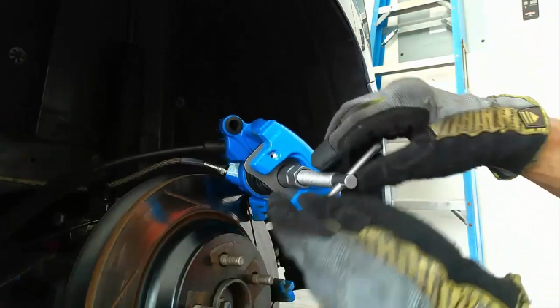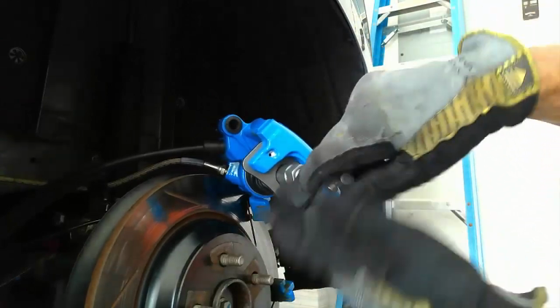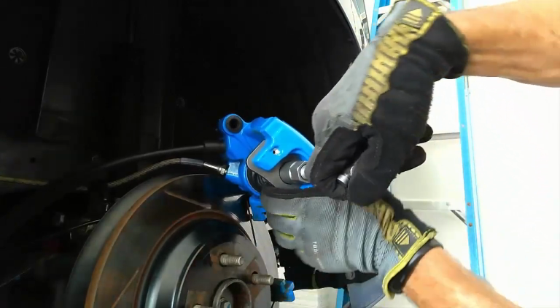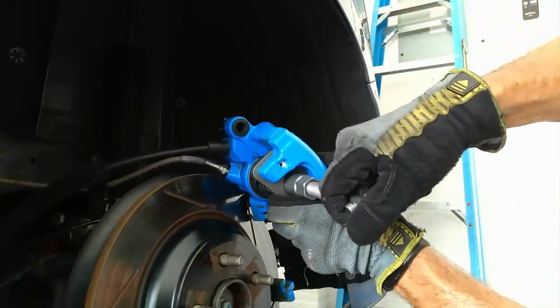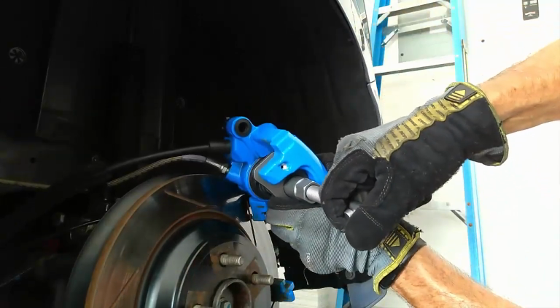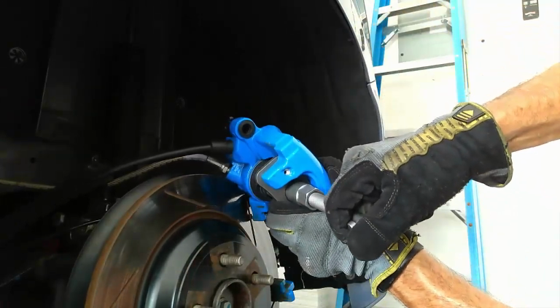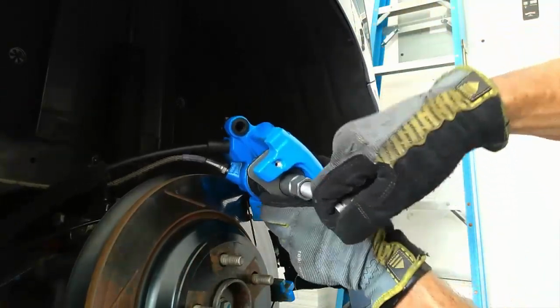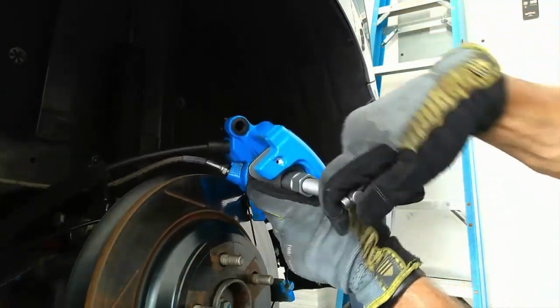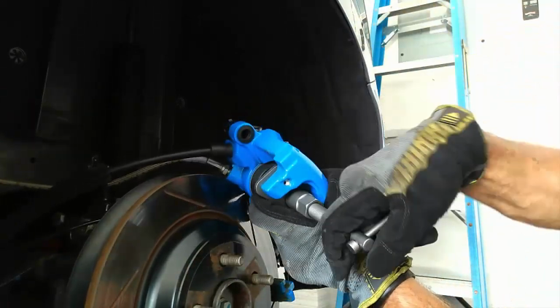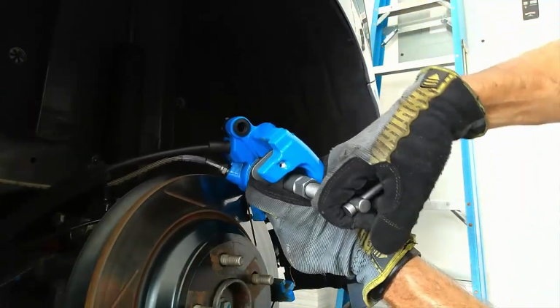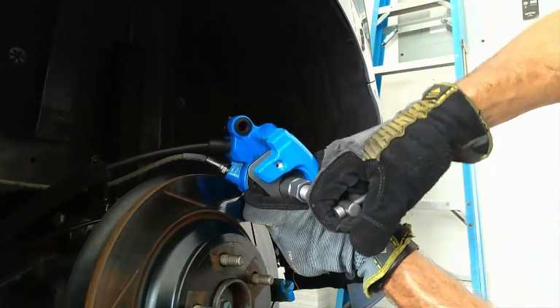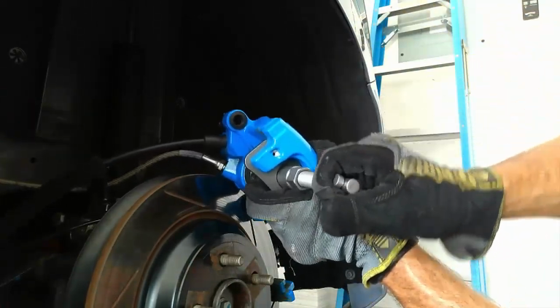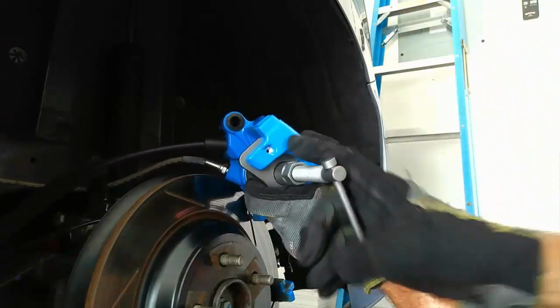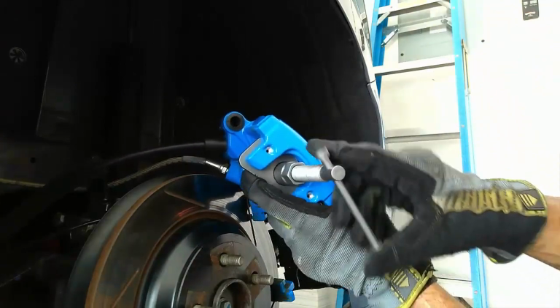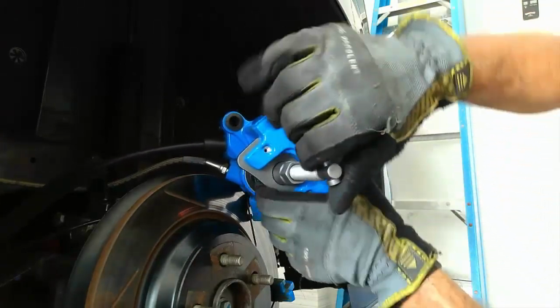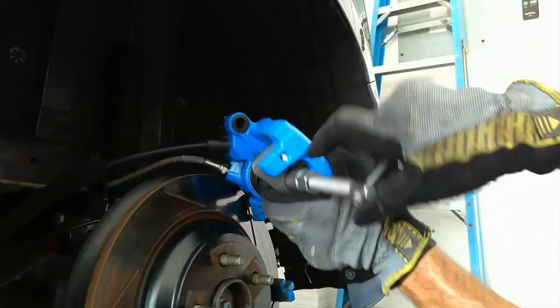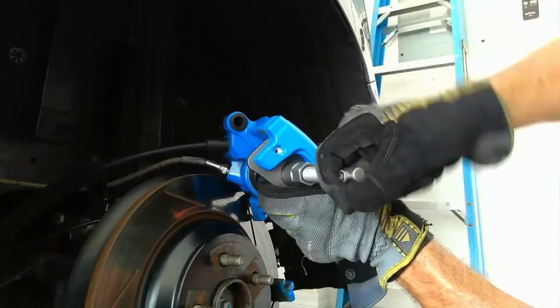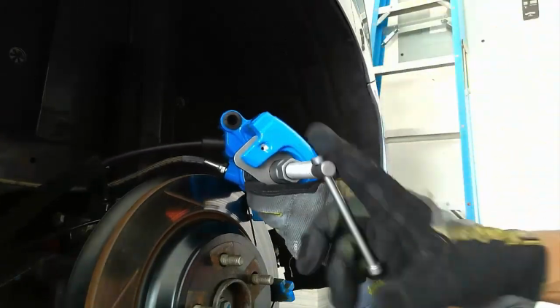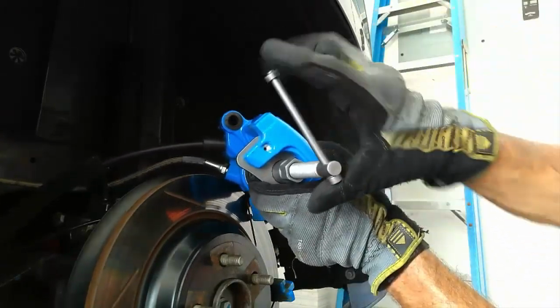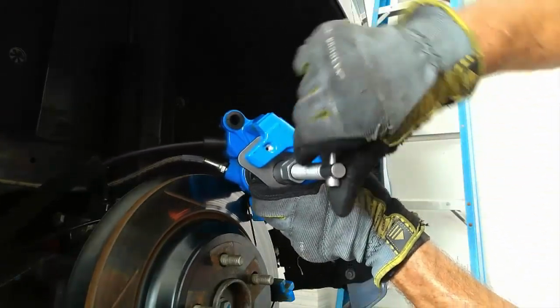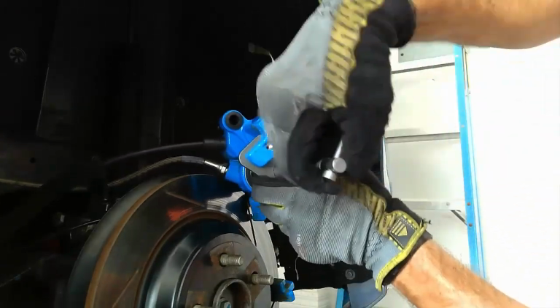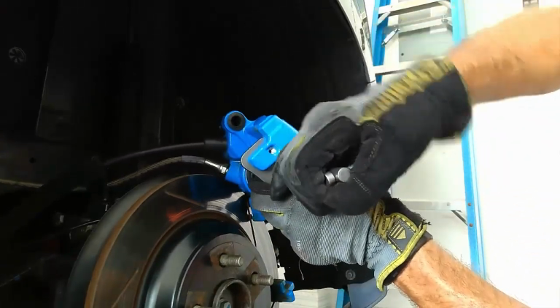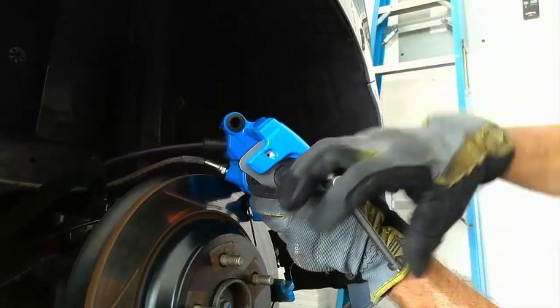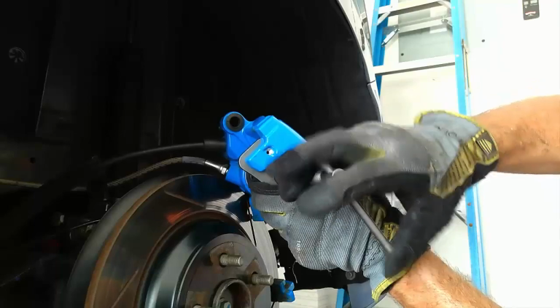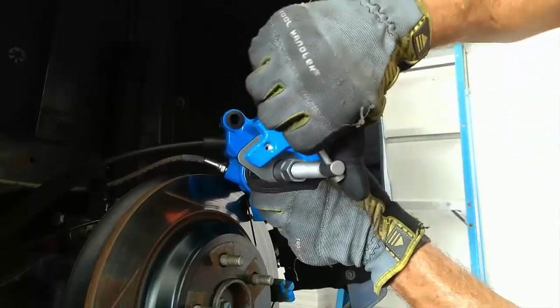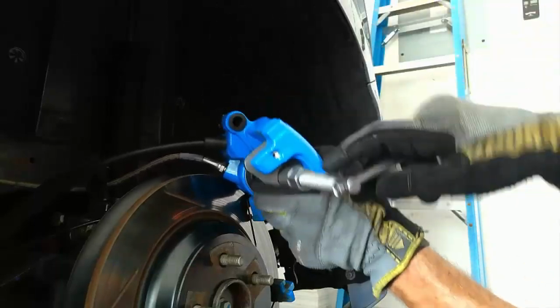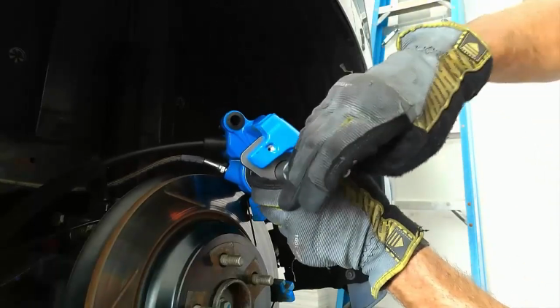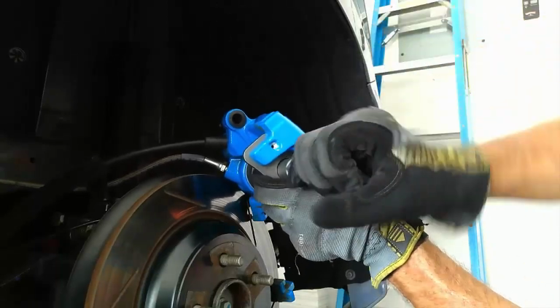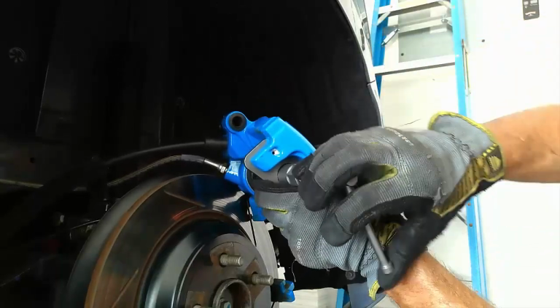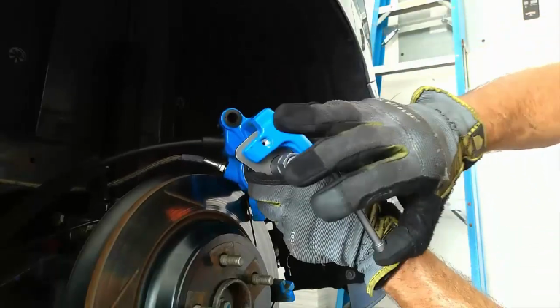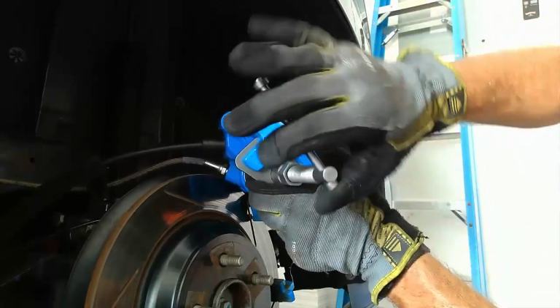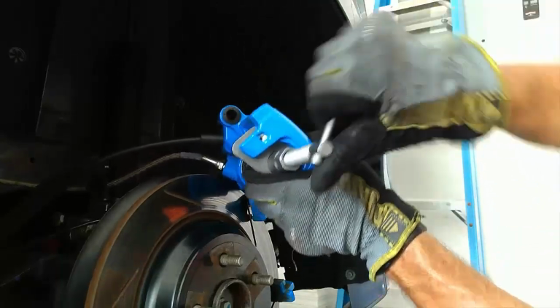Now we can turn it to the right to push the piston in — and that's what the right-hand designation means. It means you turn it to the right to compress the piston.